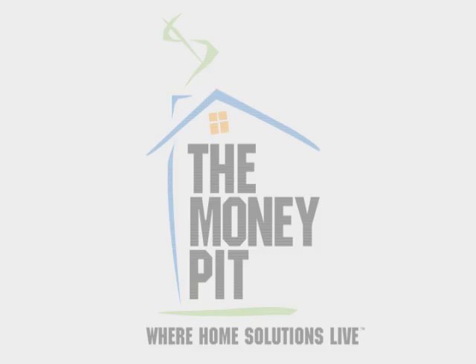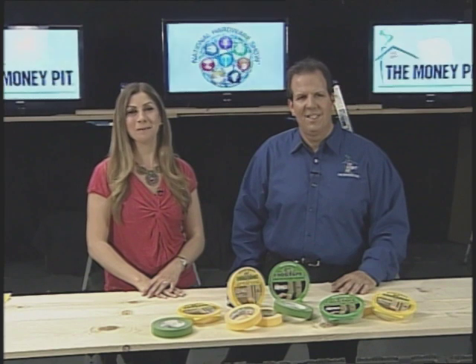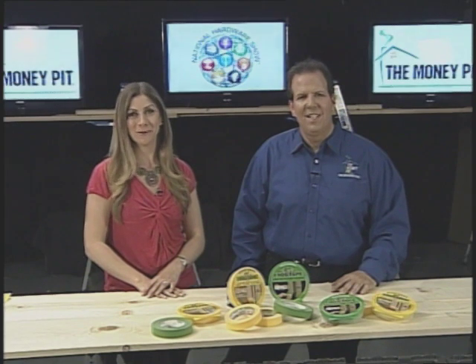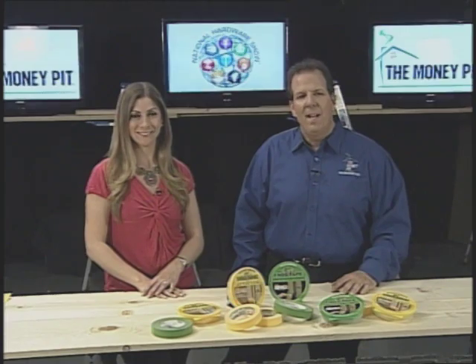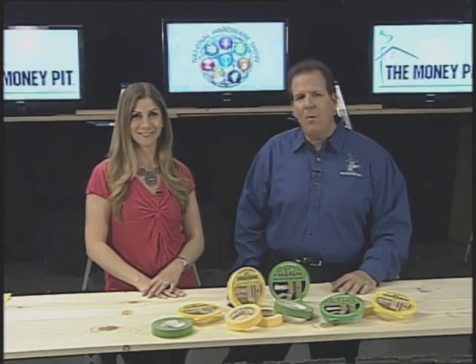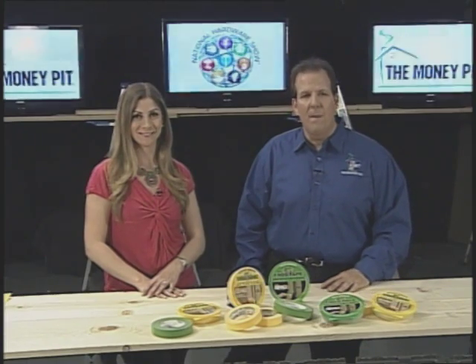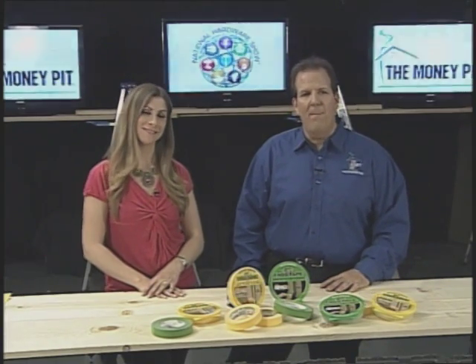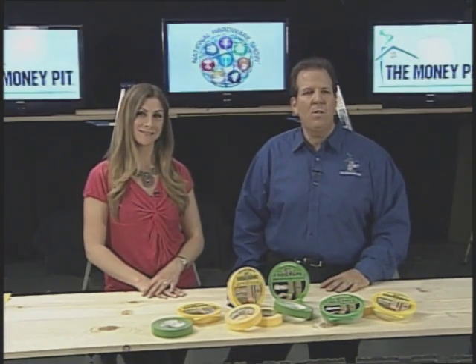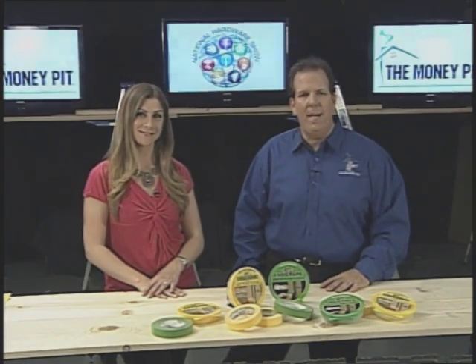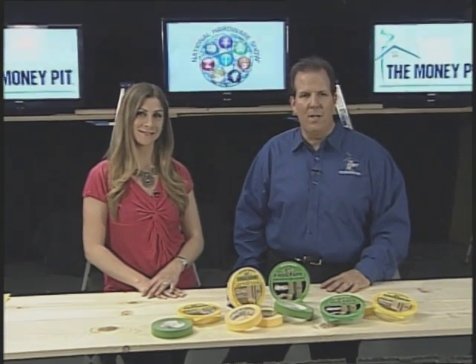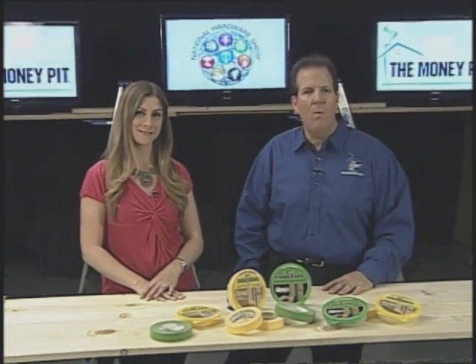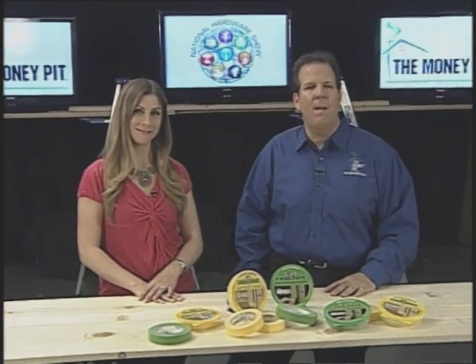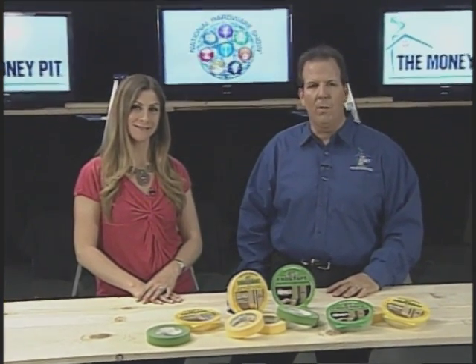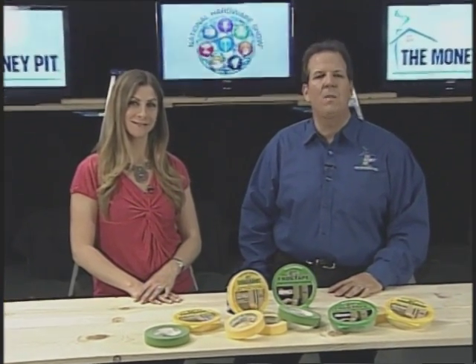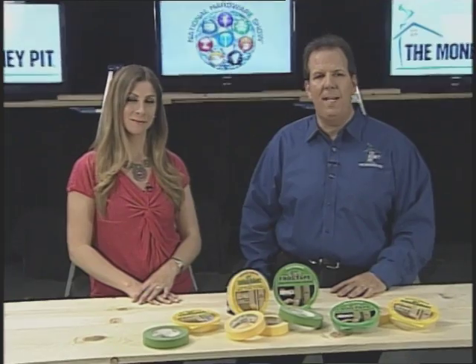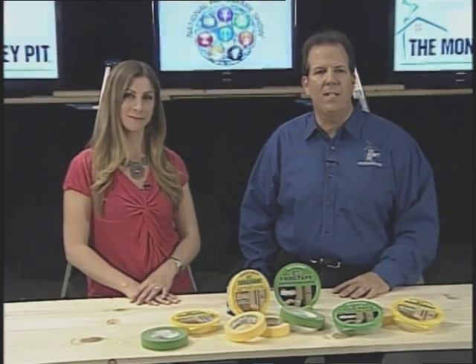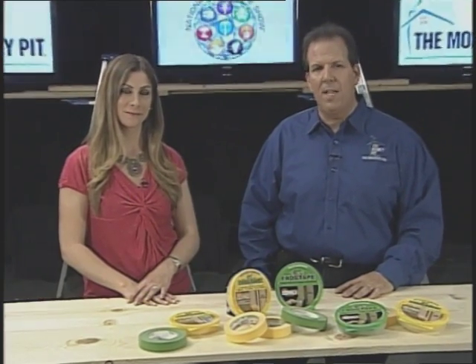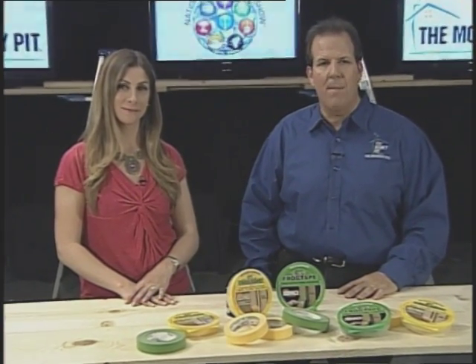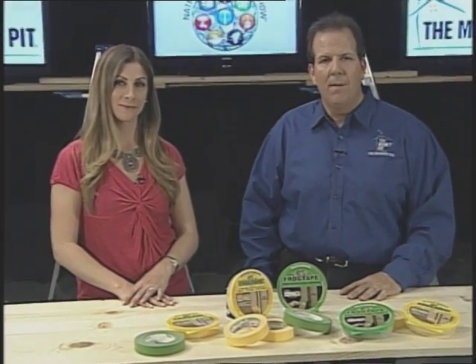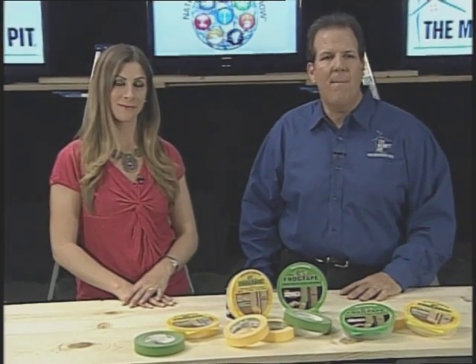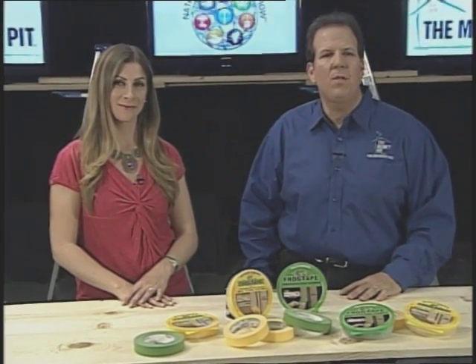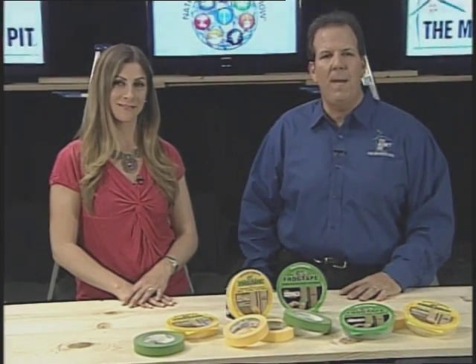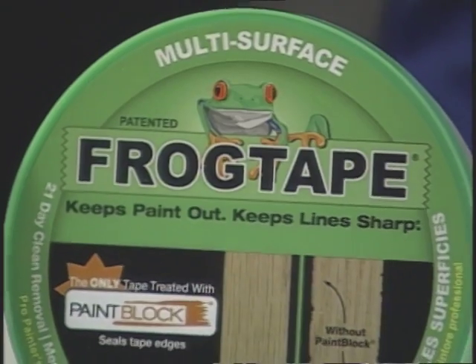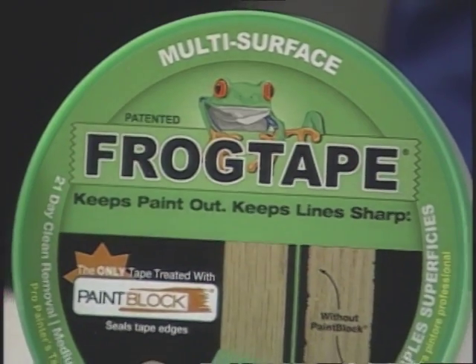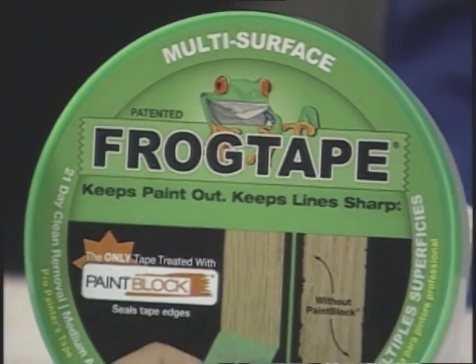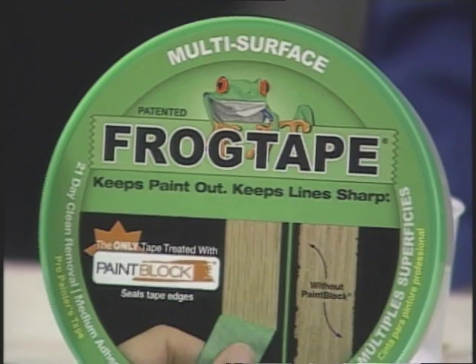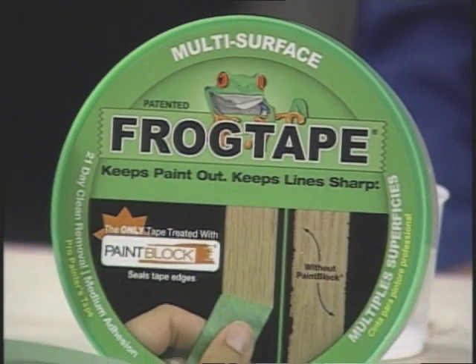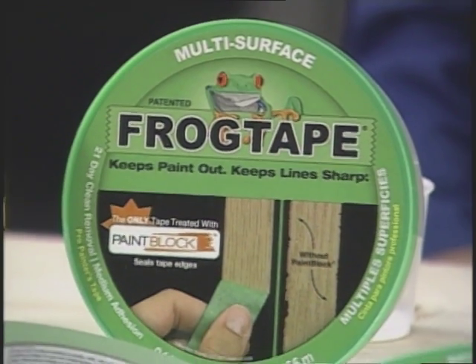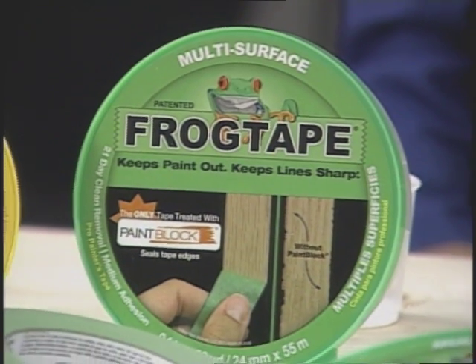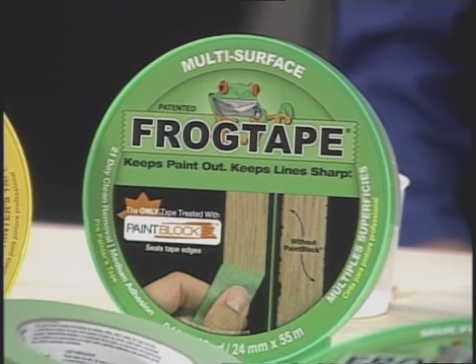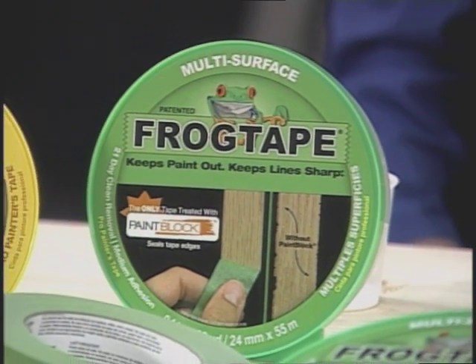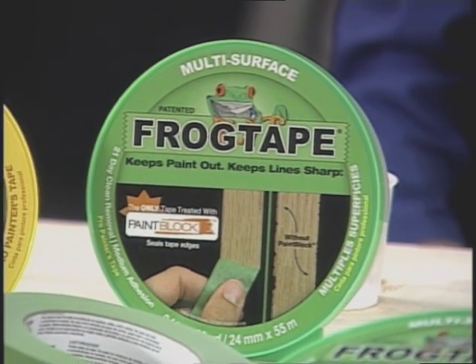Hi, I'm Leslie Segretti. And I'm Tom Kreitler from The Money Pit. When you start a painting project, you don't want to end with blurry lines when paint leaks under your masking tape. FrogTape Multi-Surface Painter's Tape eliminates that risk and helps you achieve crisp, clean lines and professional results.